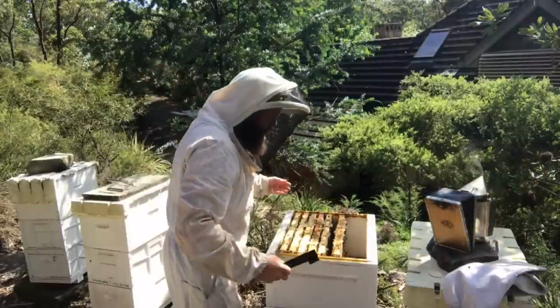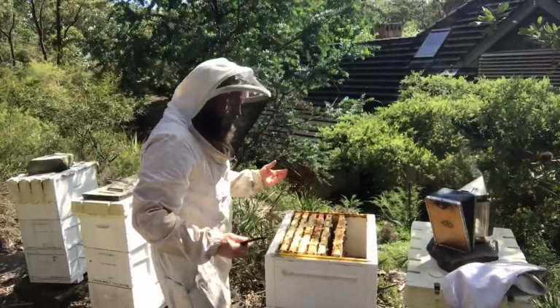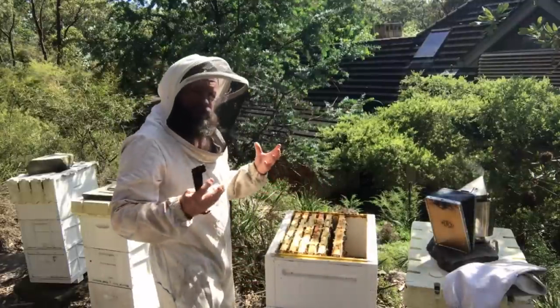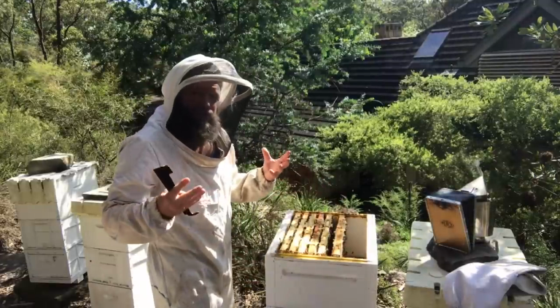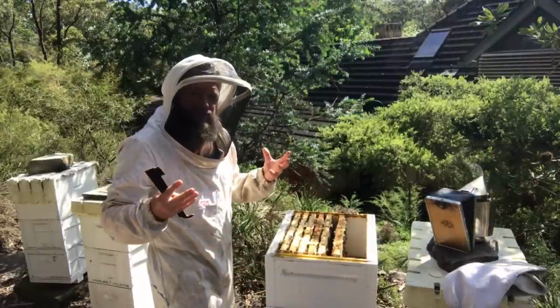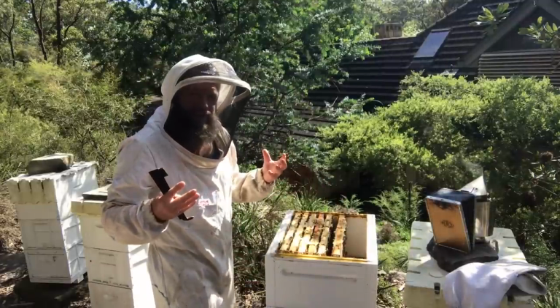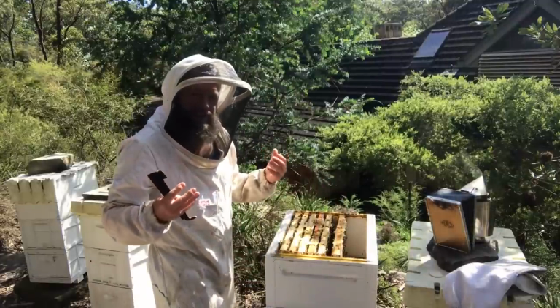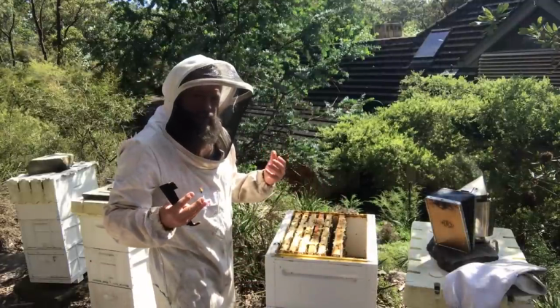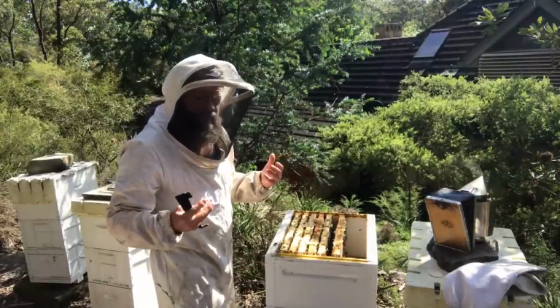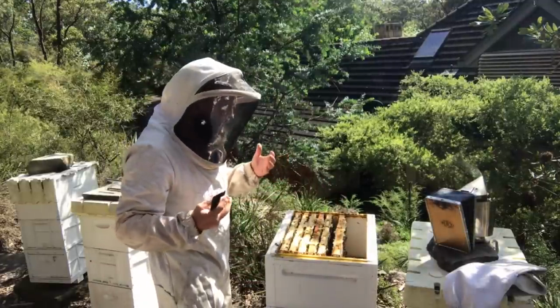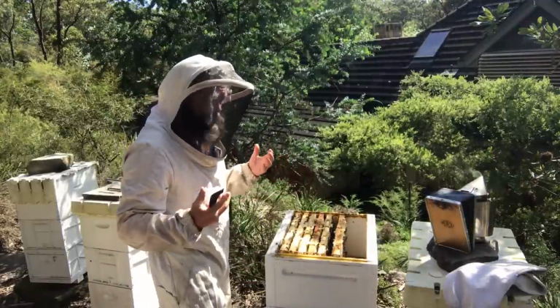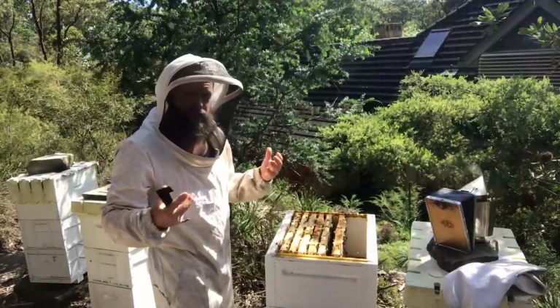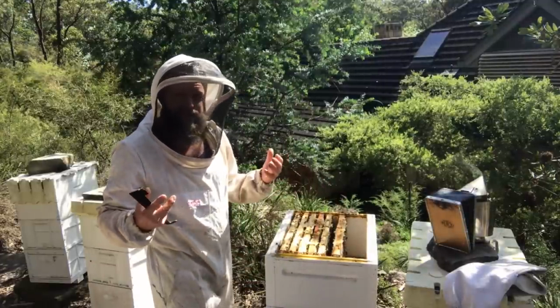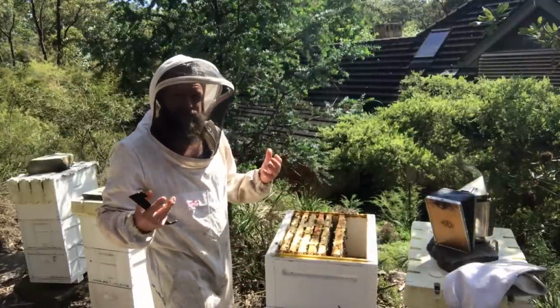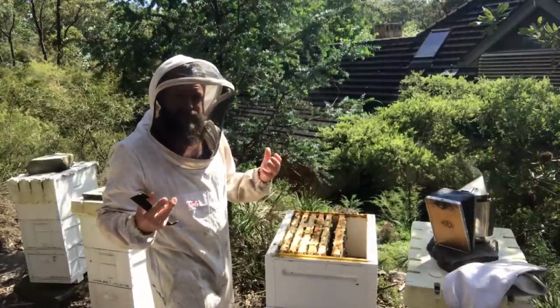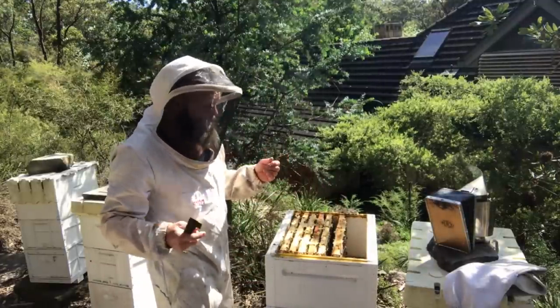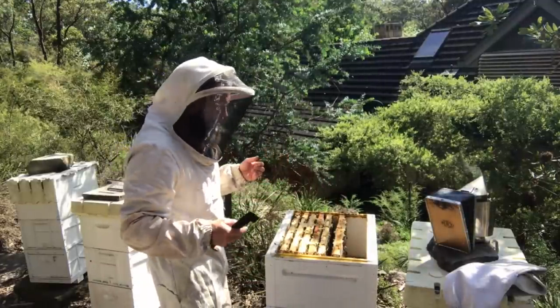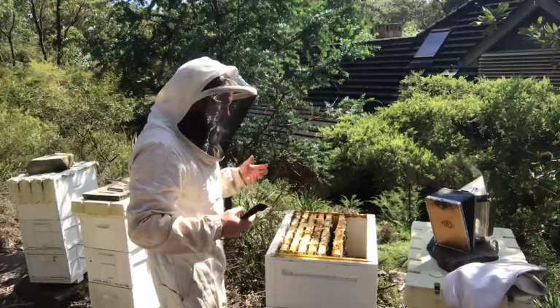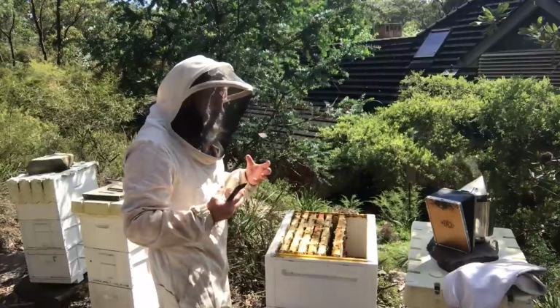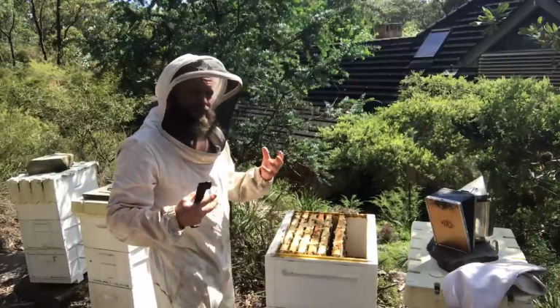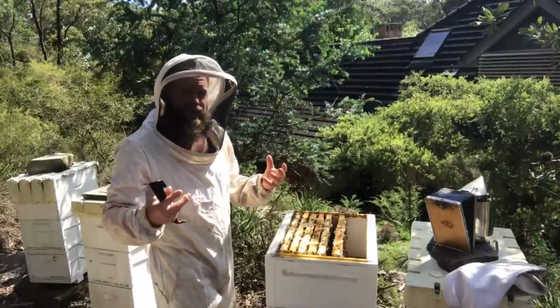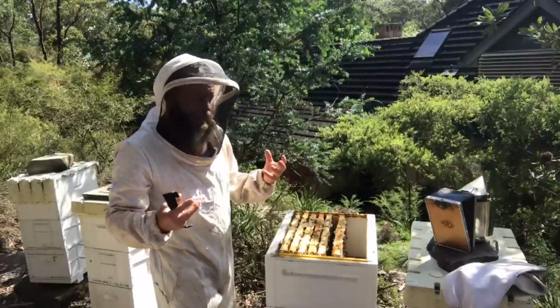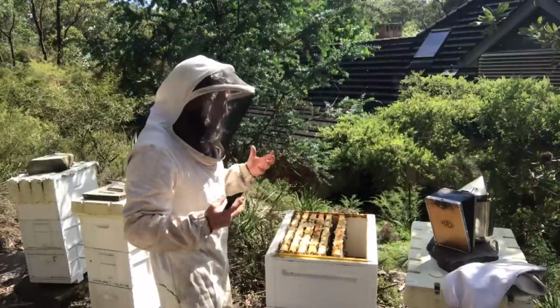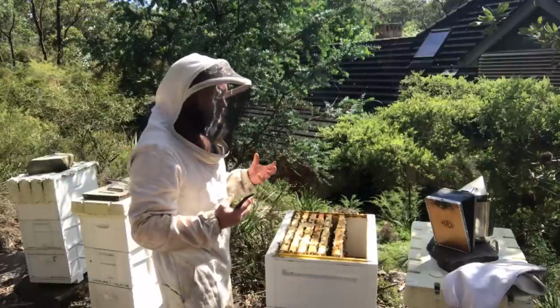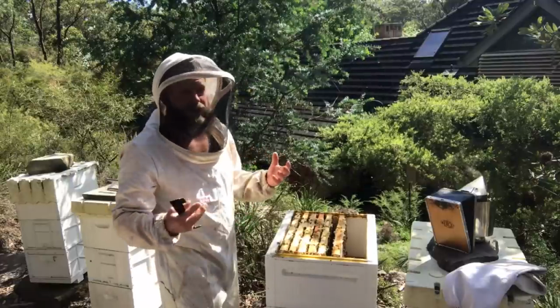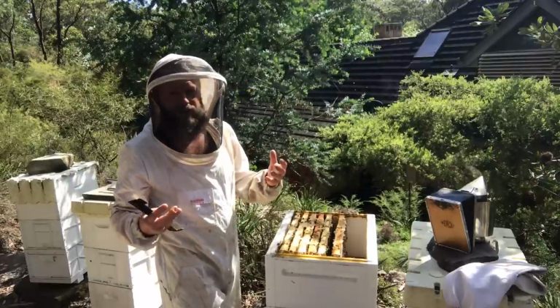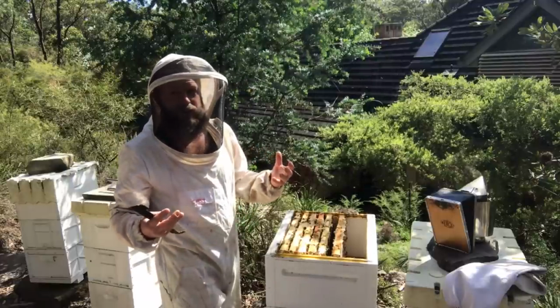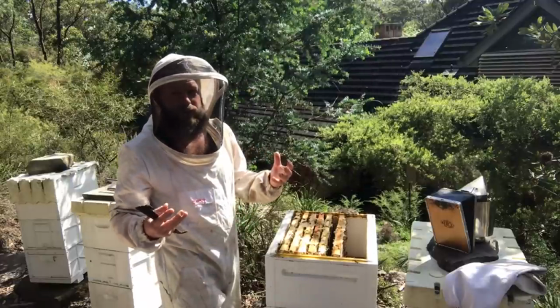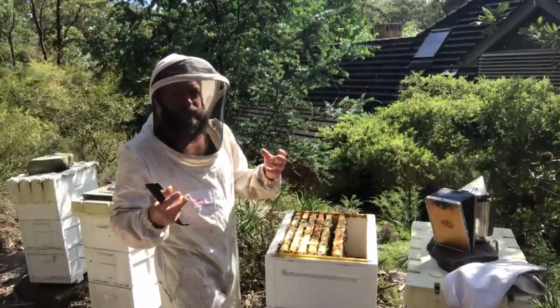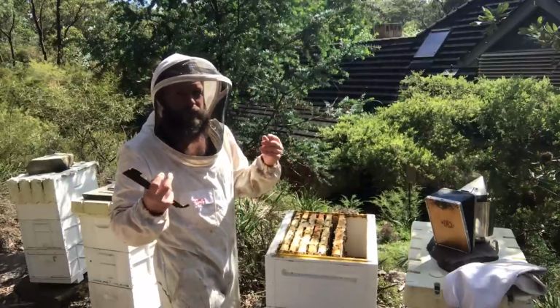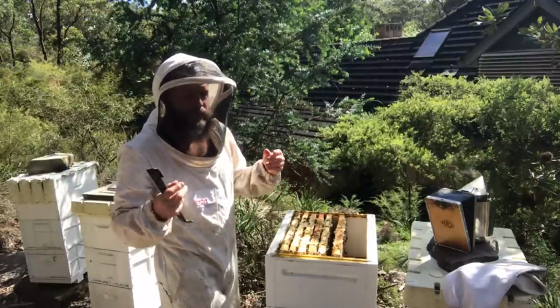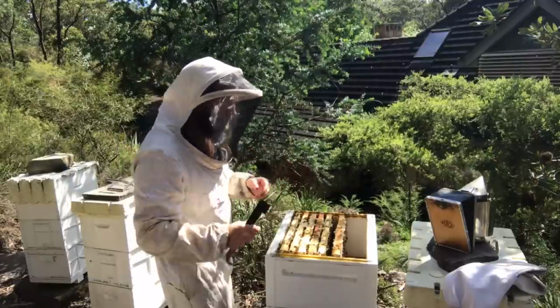I prefer not to use gloves if I can get away with it, if I don't cop too many stings on the fingers. It just means I actually kill fewer bees because I'm a little bit more dextrous.